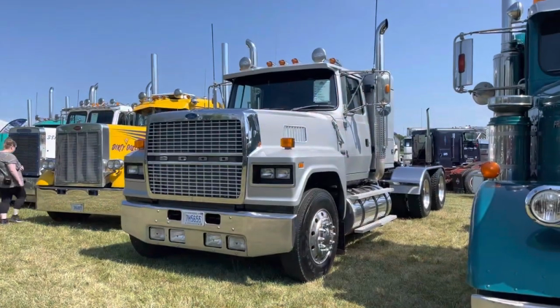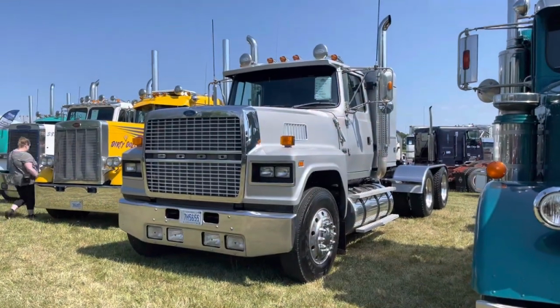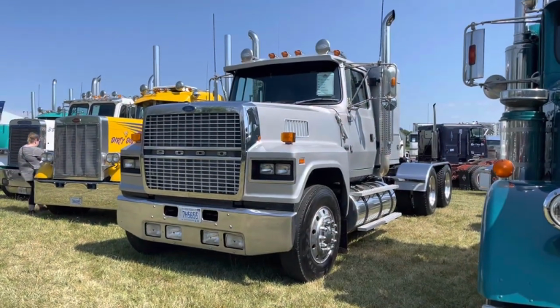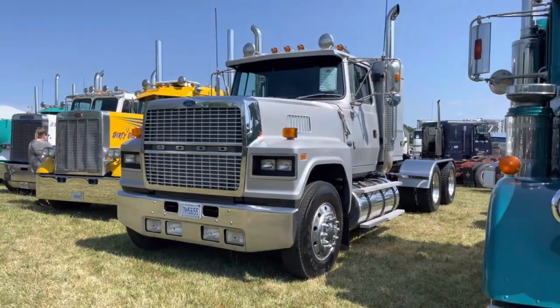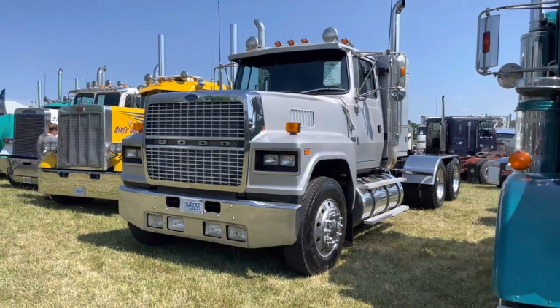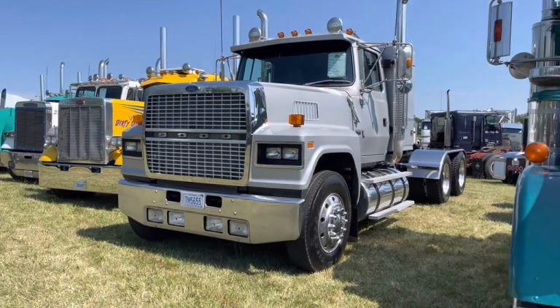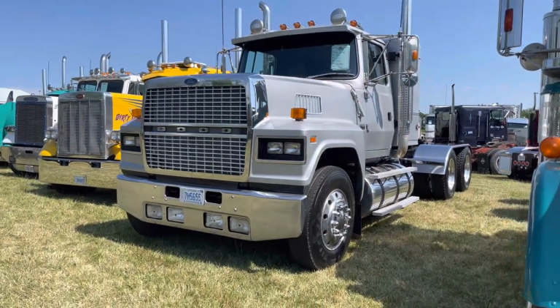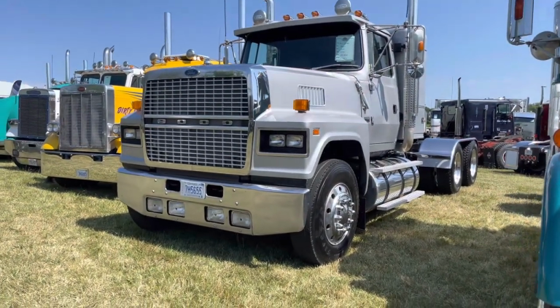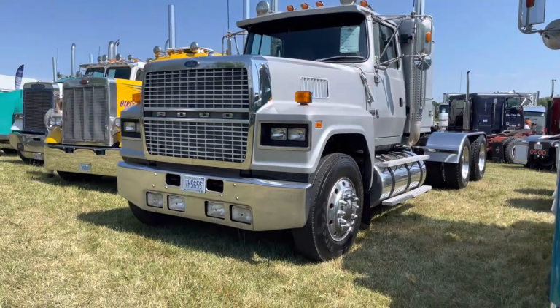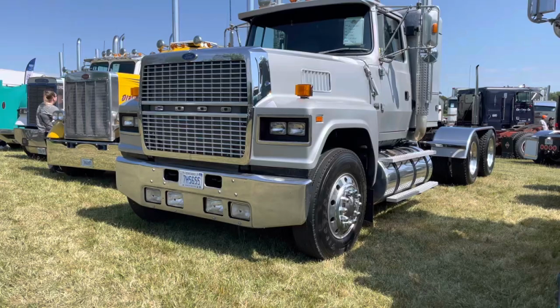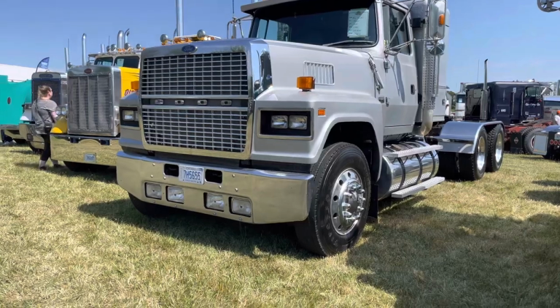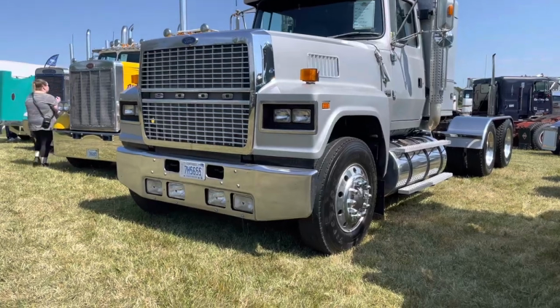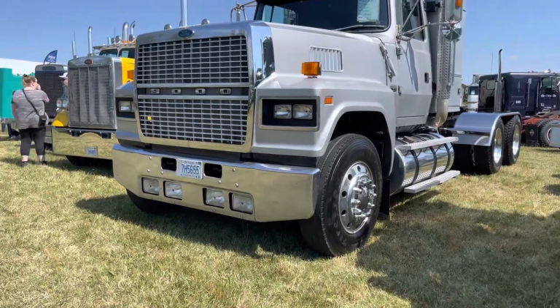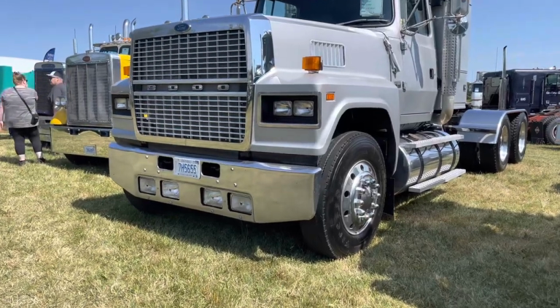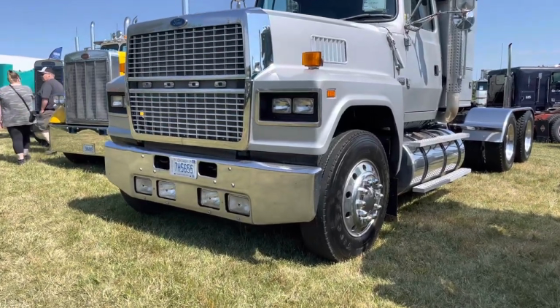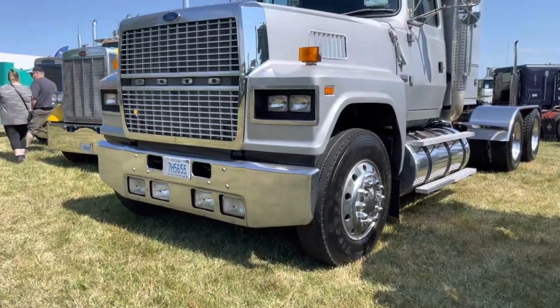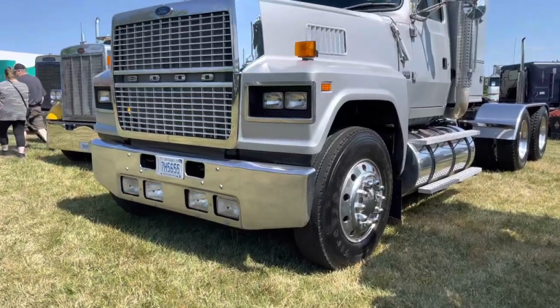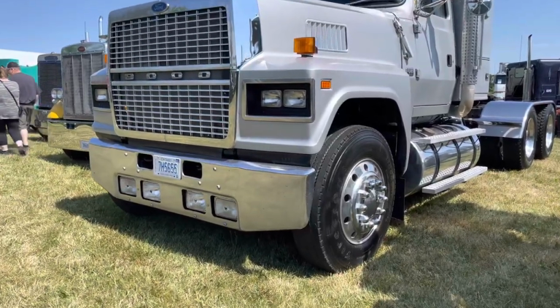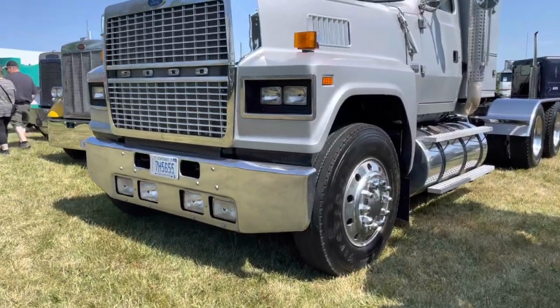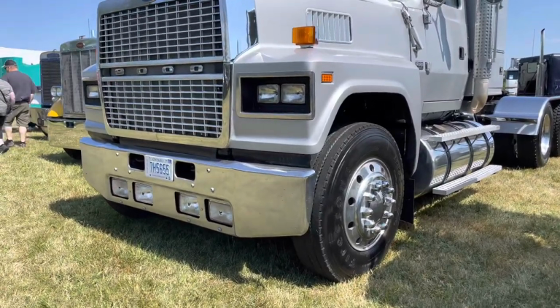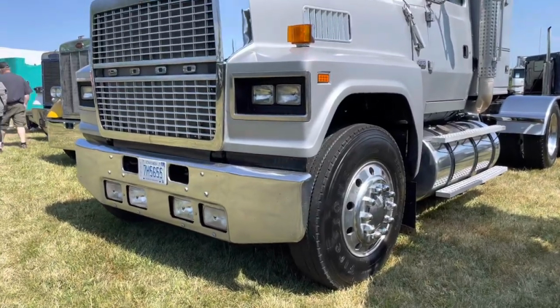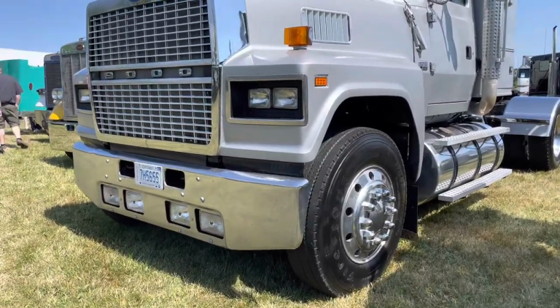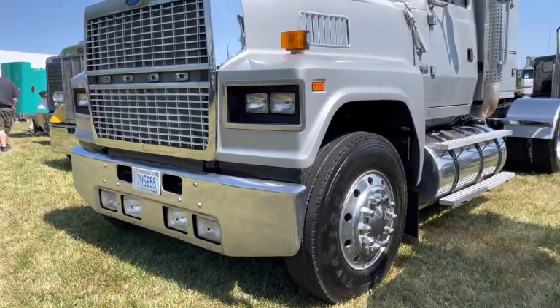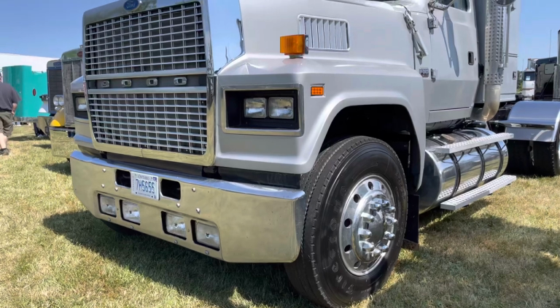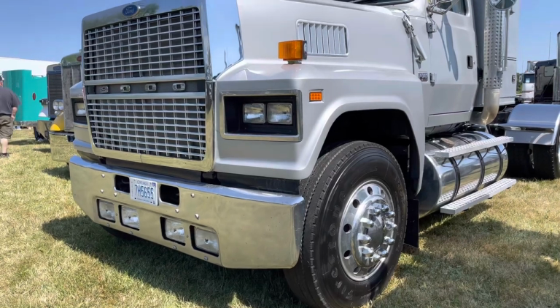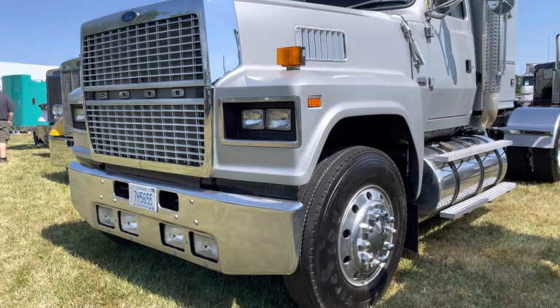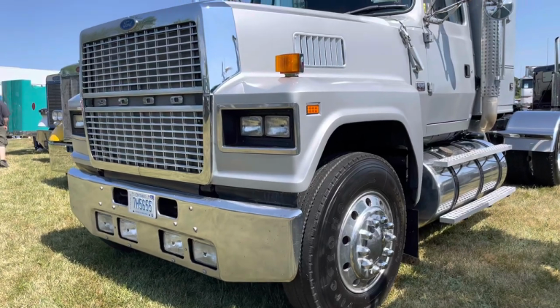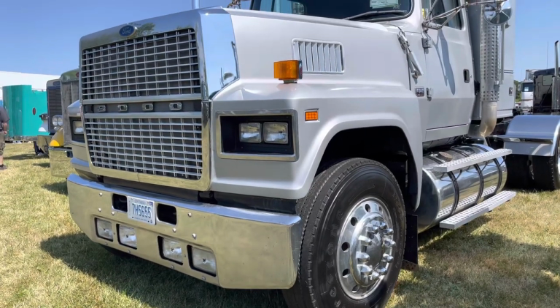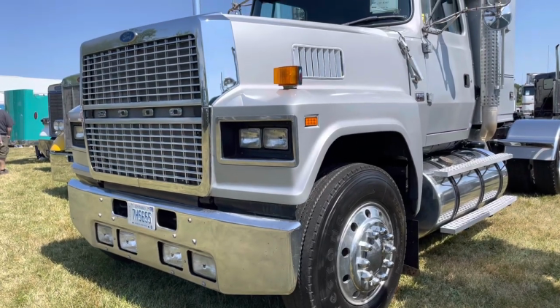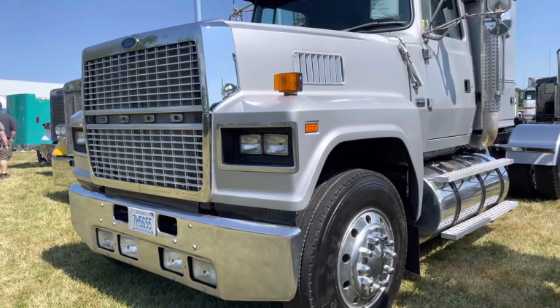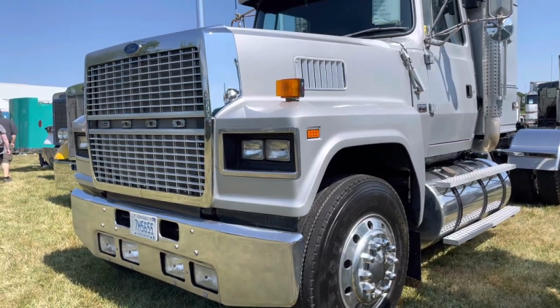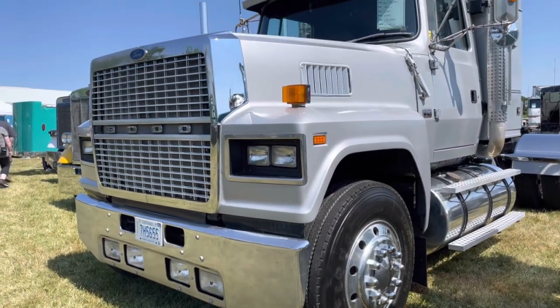My name is Kevin Smeltzer. I'm from Fergus, Ontario. I've got this 1986 Ford LTL 9000. It's got a 400 Cummins in it, big cam, 13 speed, new way air ride.